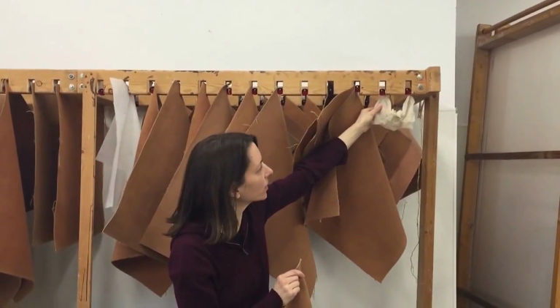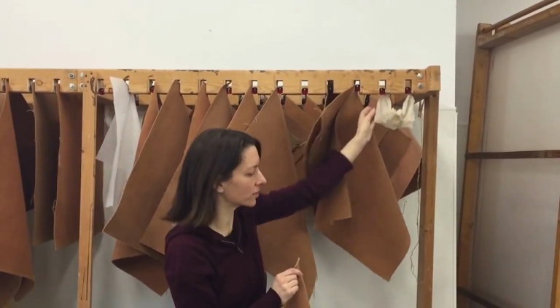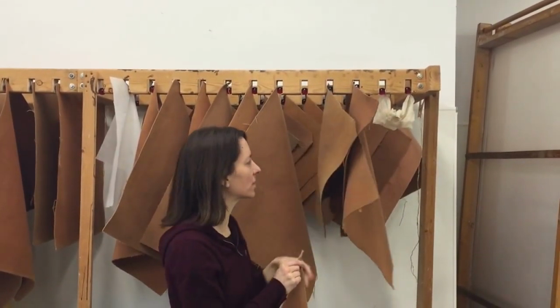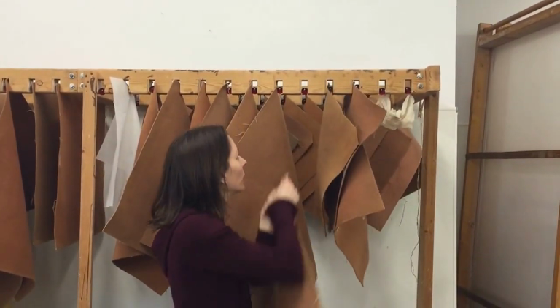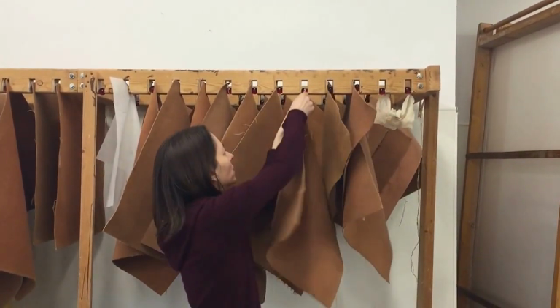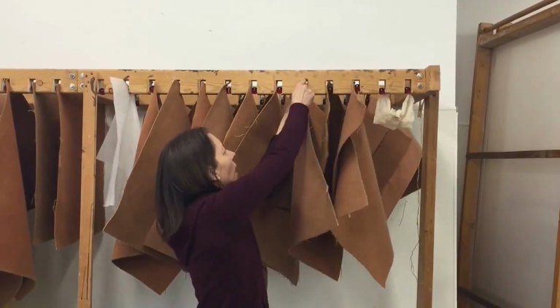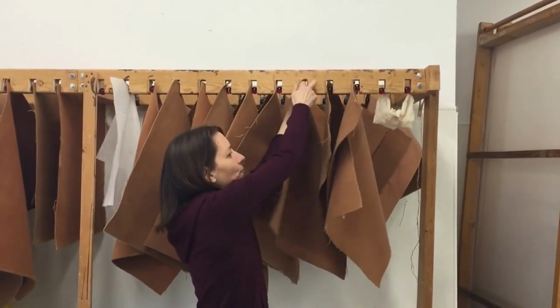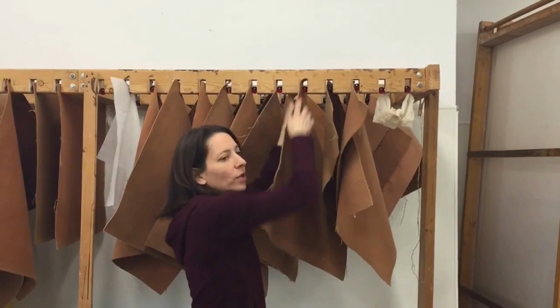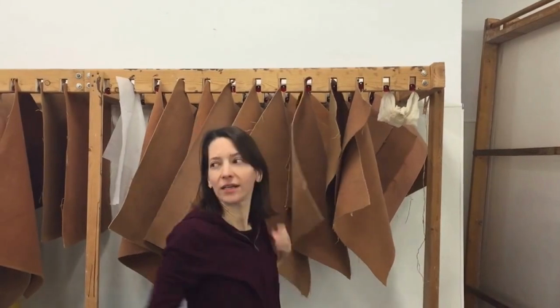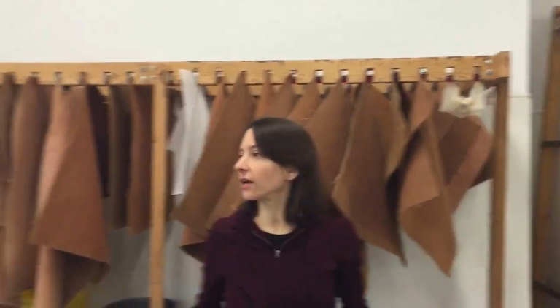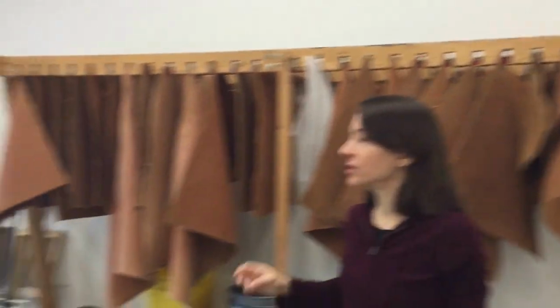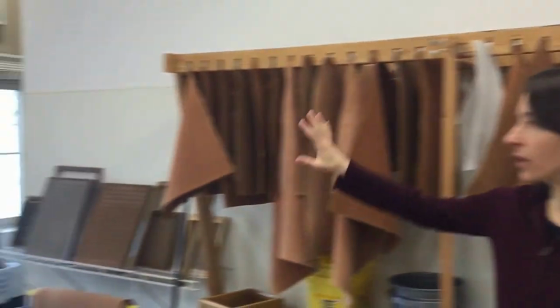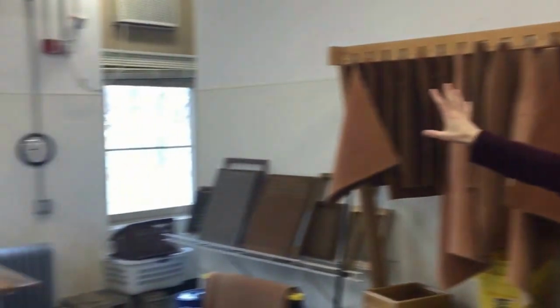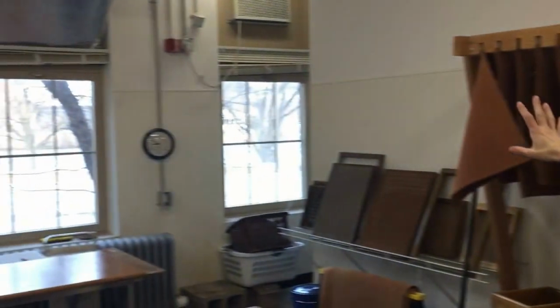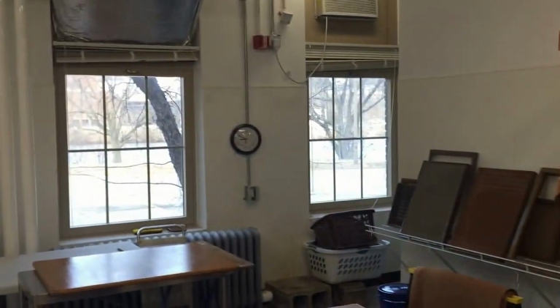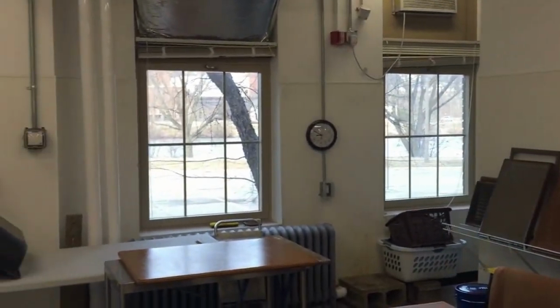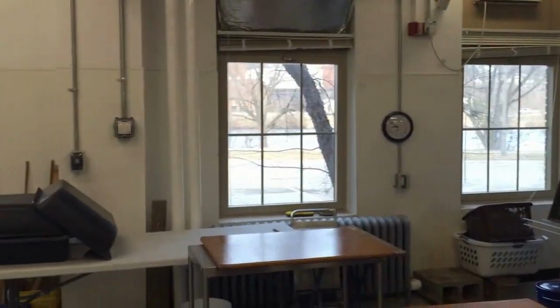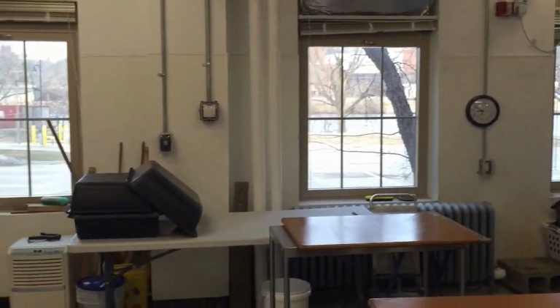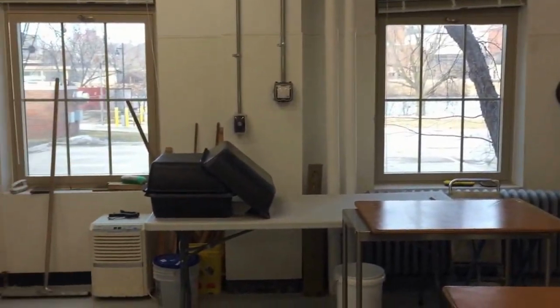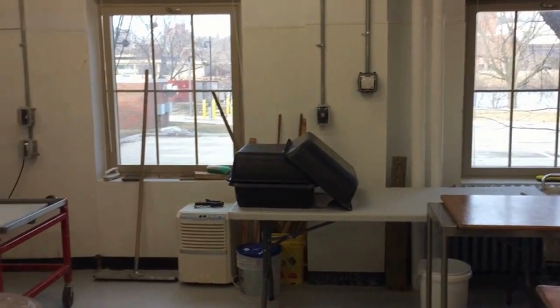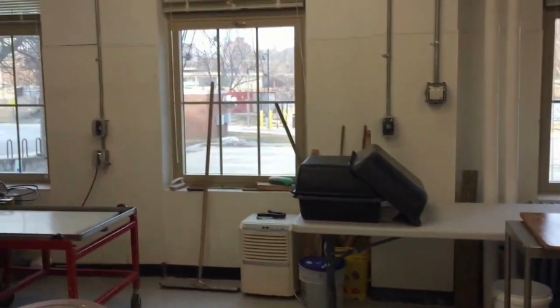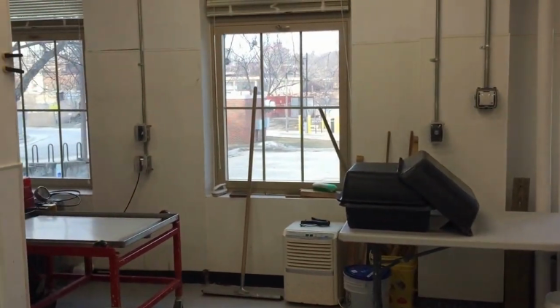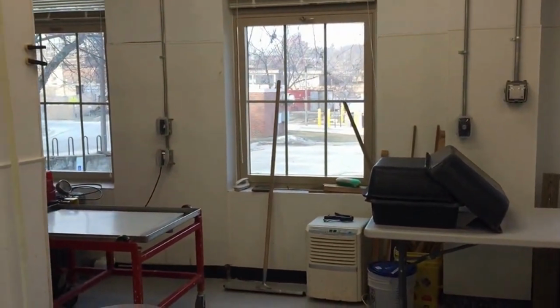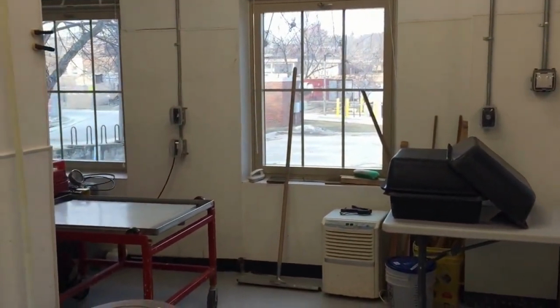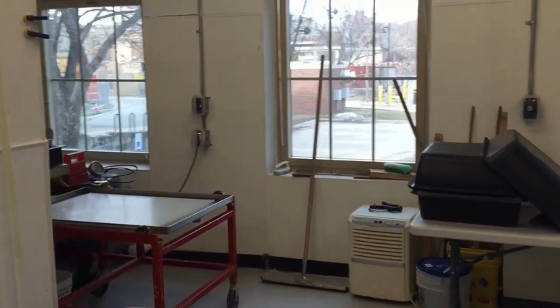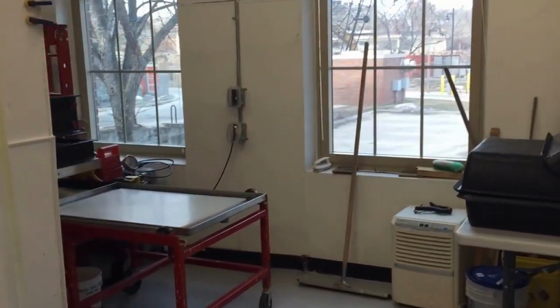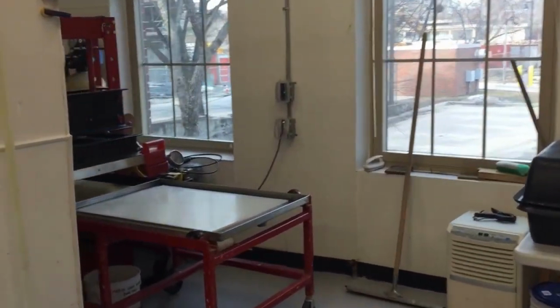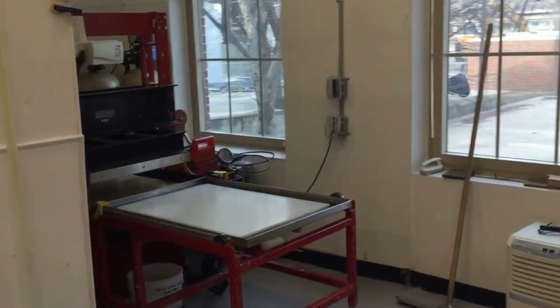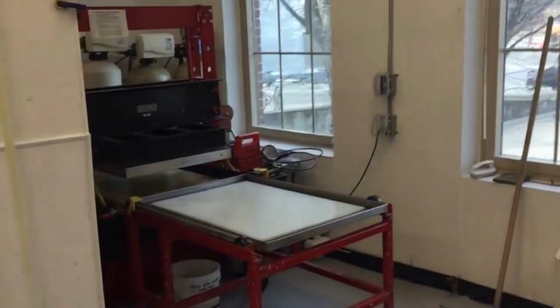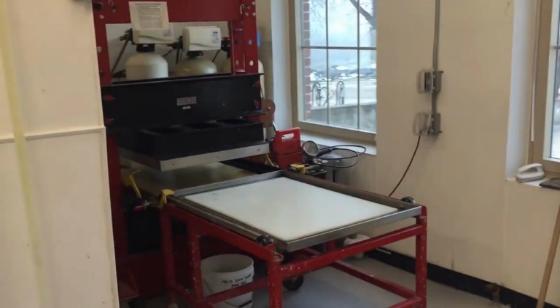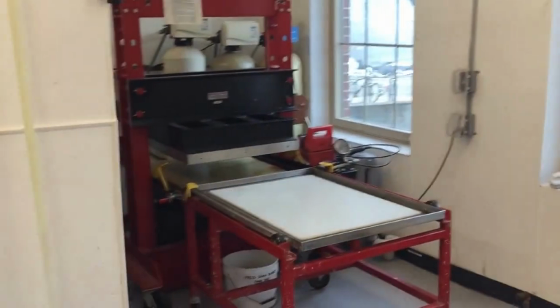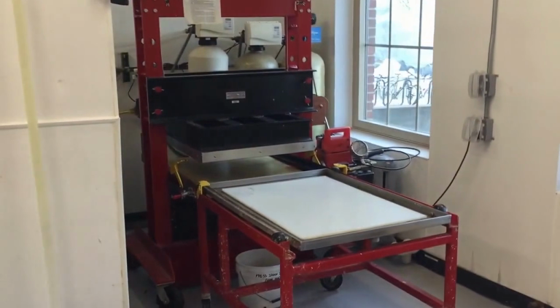Here's a student sample. You get nice light from these big windows by the Iowa River over here, and we have a Reina Press in the corner over here that we use a lot.